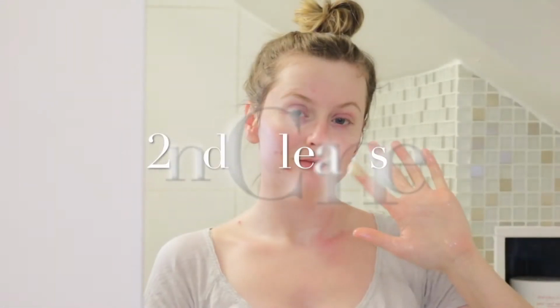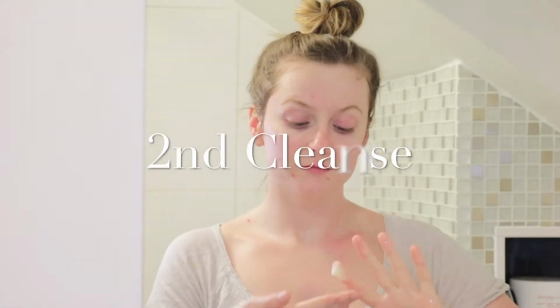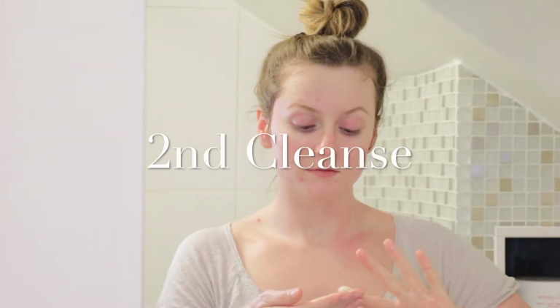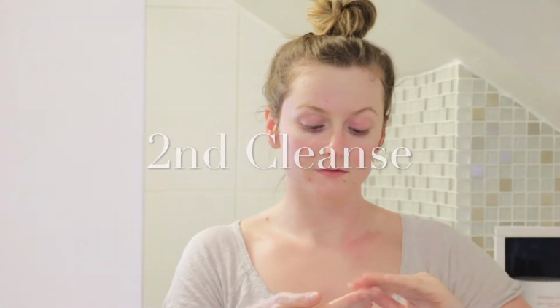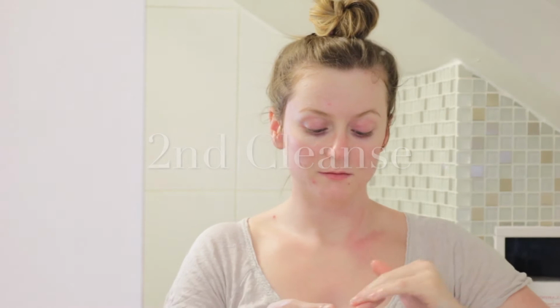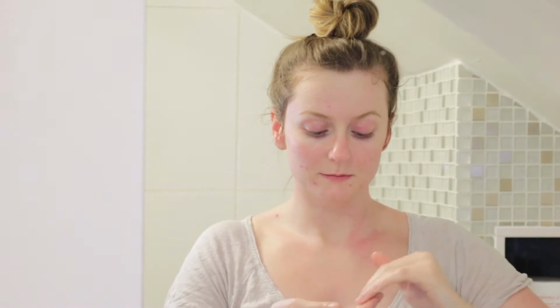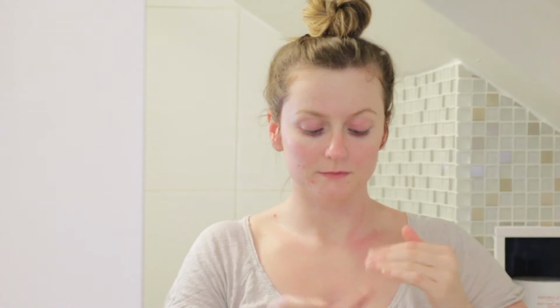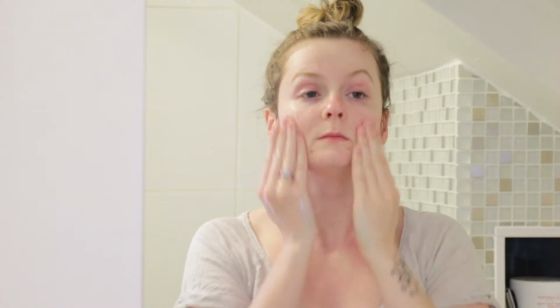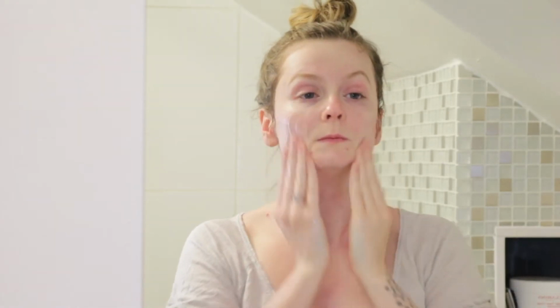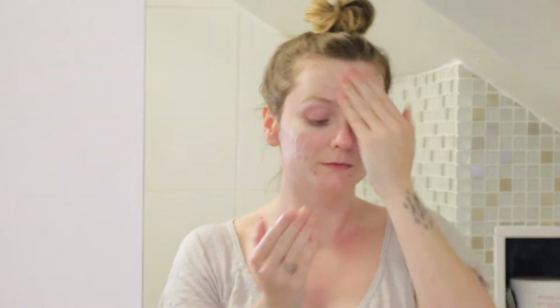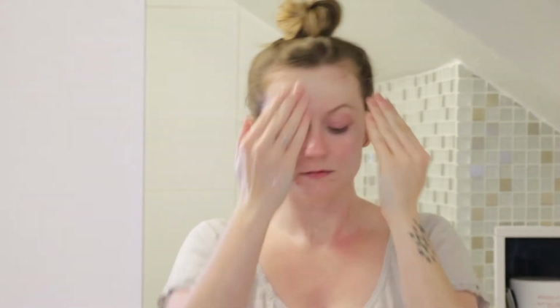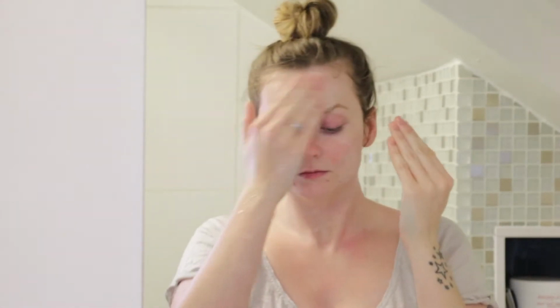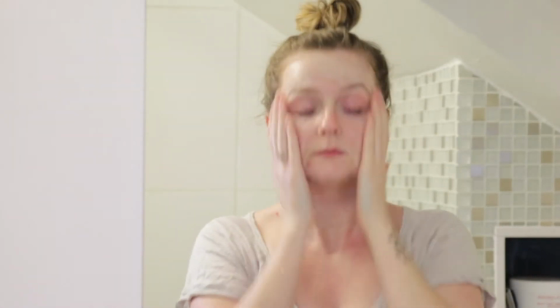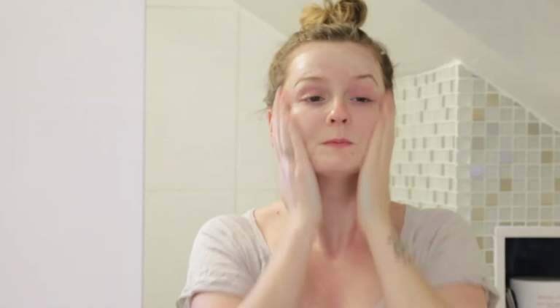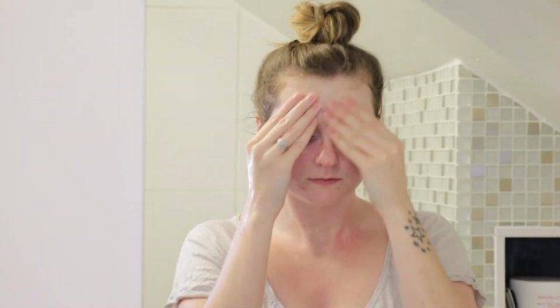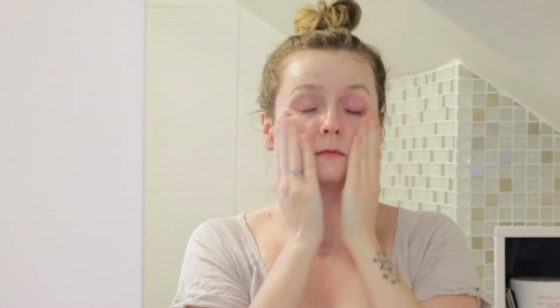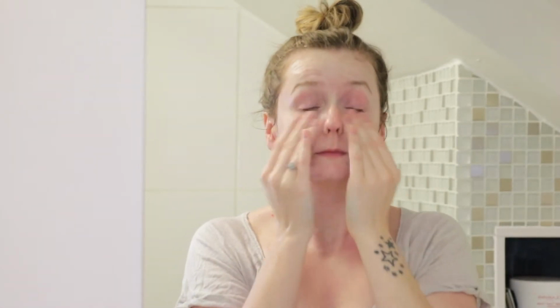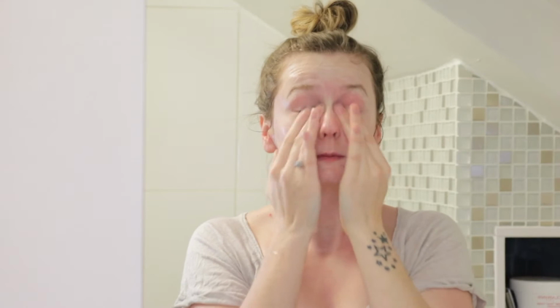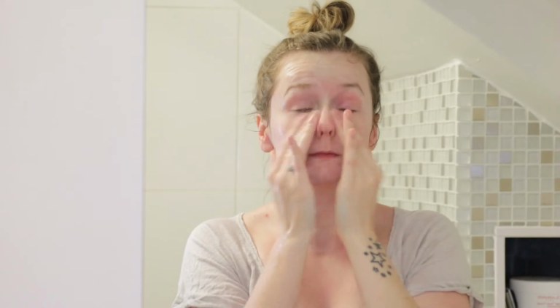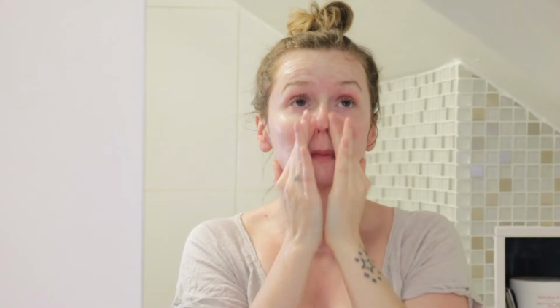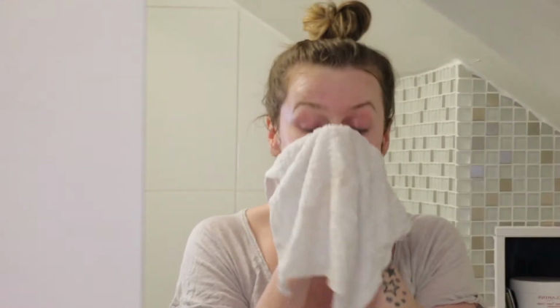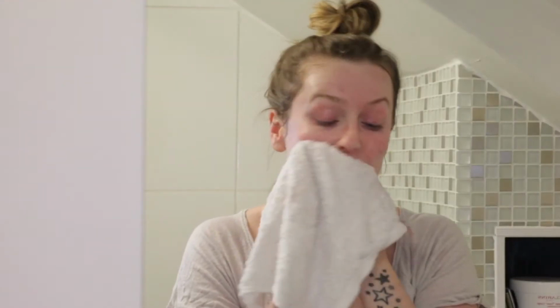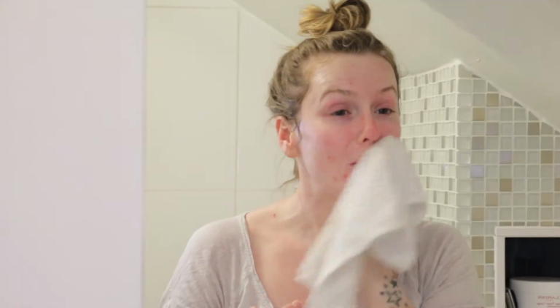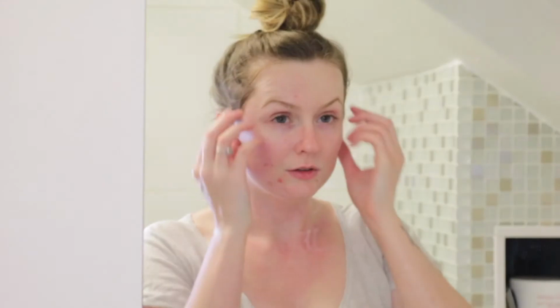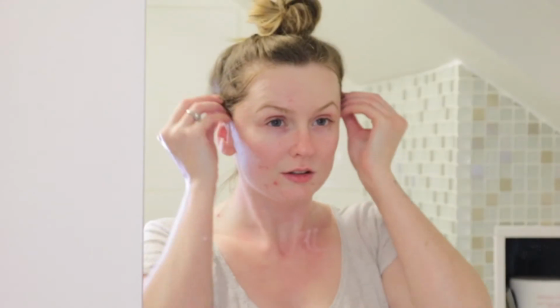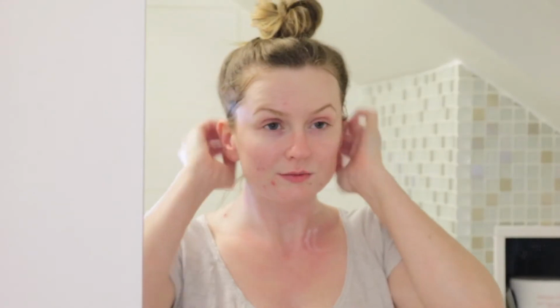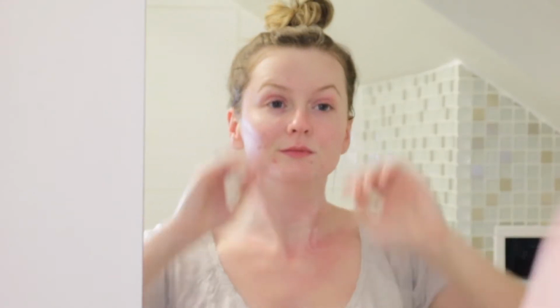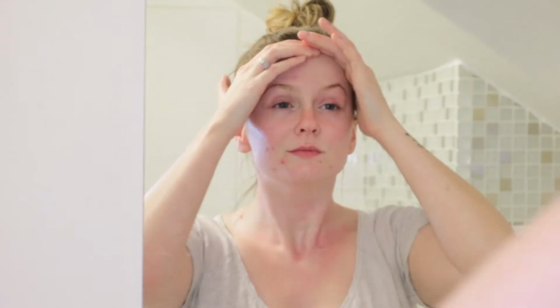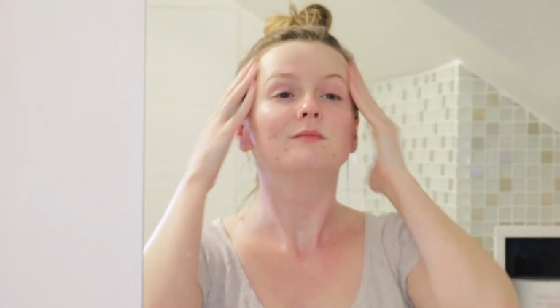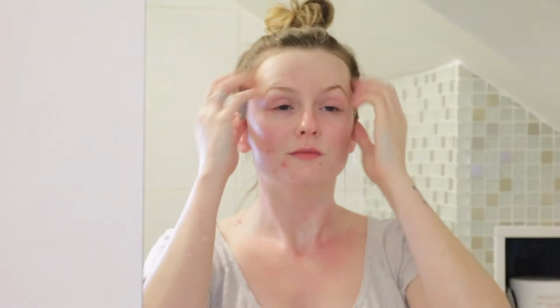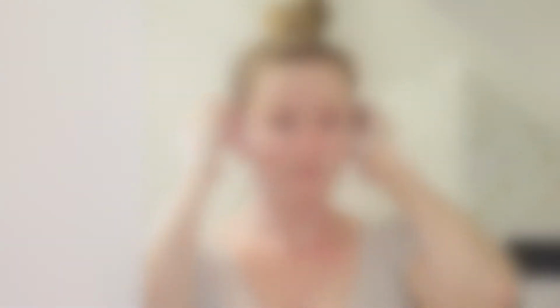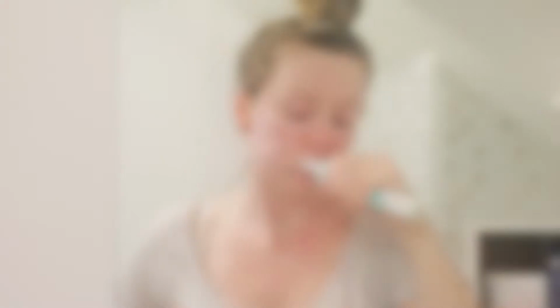I then go in with a second cleanse just to make sure that my skin is completely clean. I would always recommend going in for a second cleanse to make sure that all traces of make up are removed and you get right down into the pores and completely clean your skin. And that is me clean.